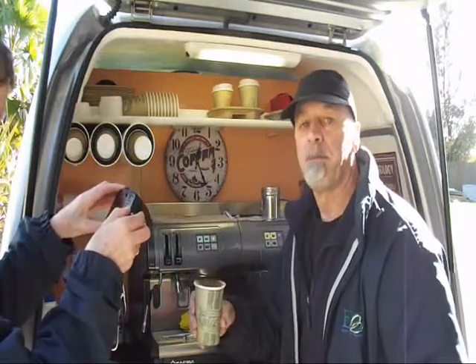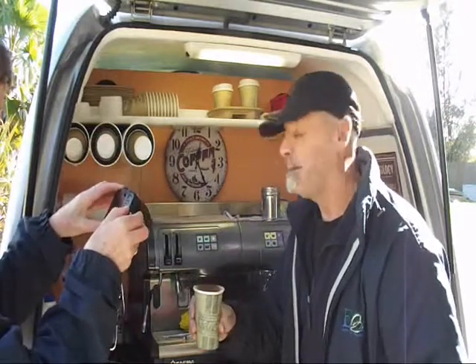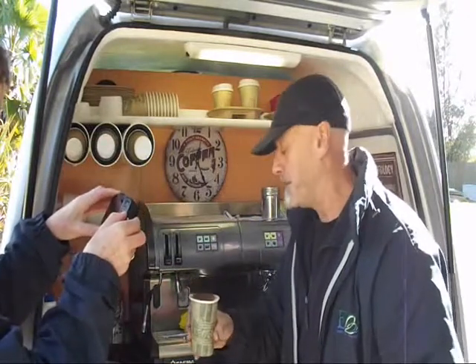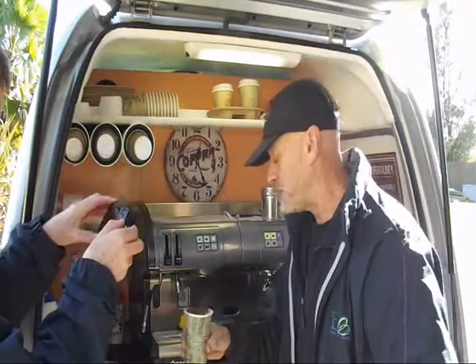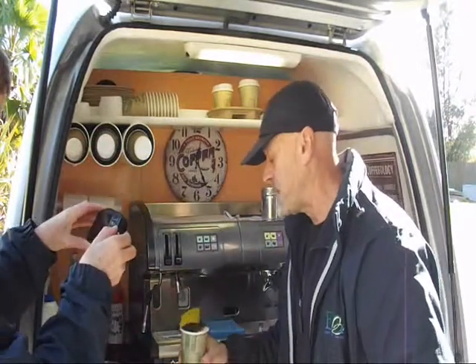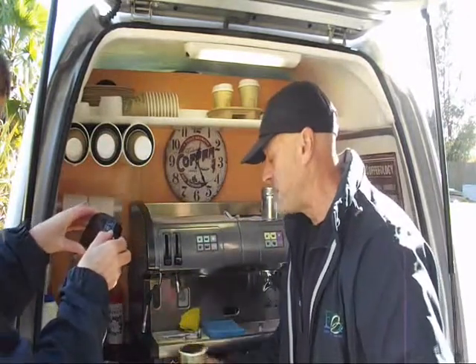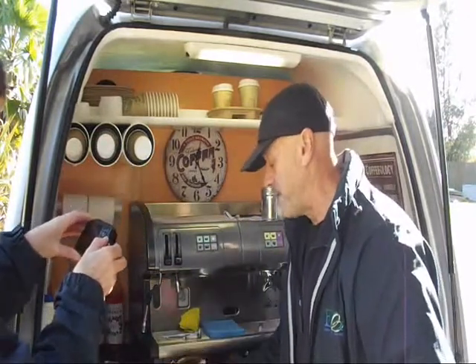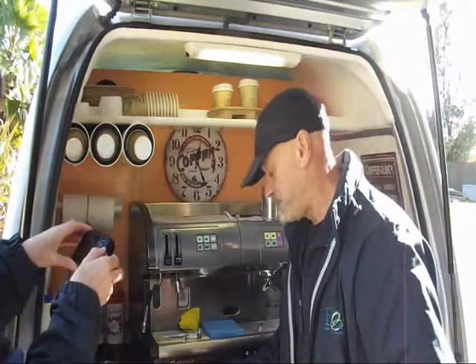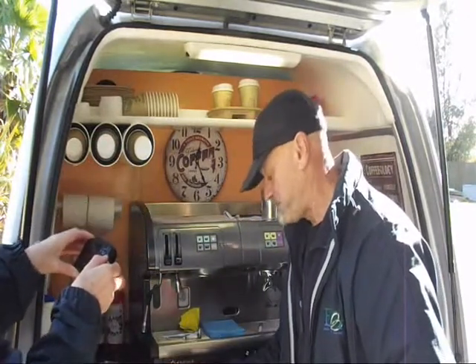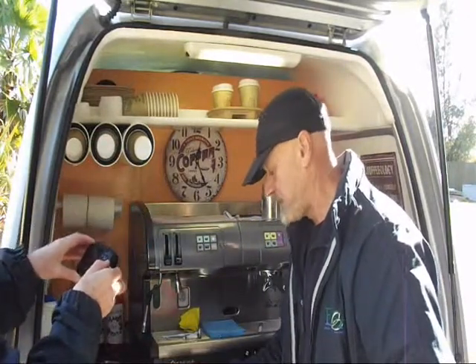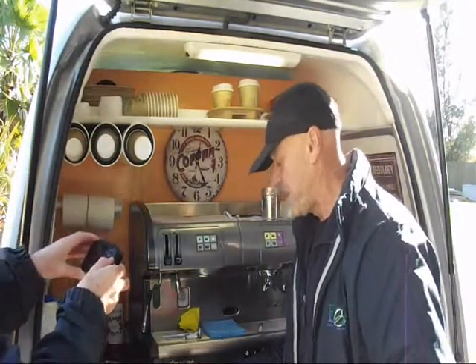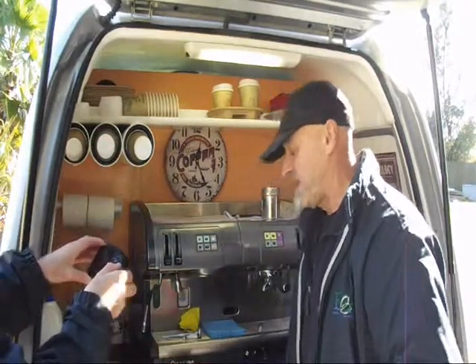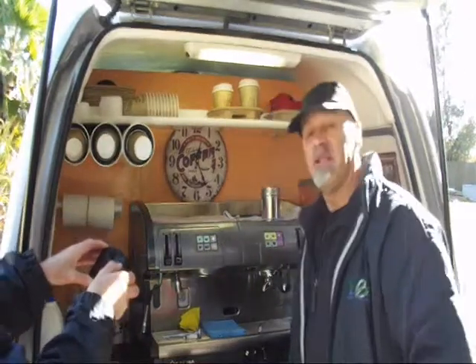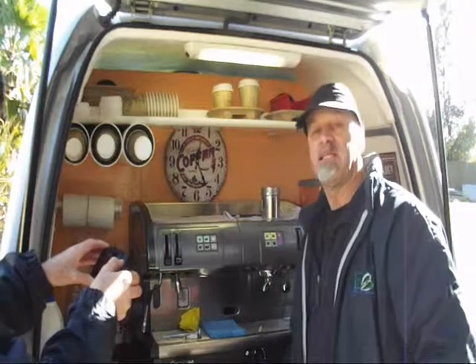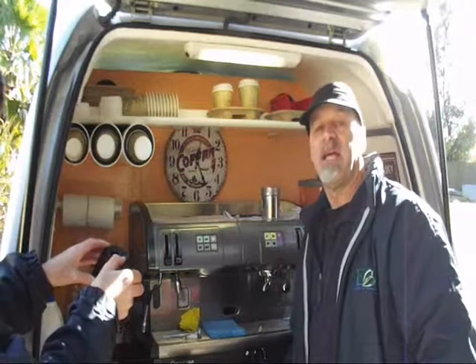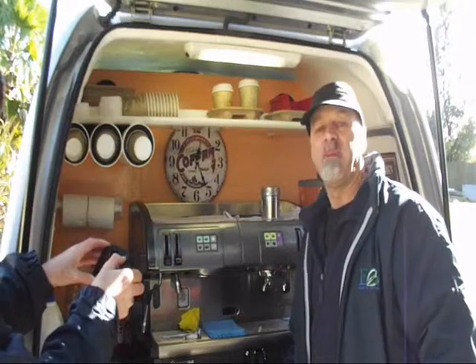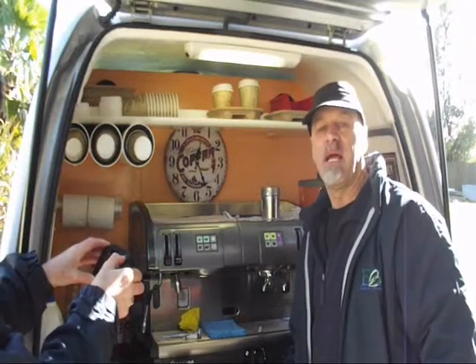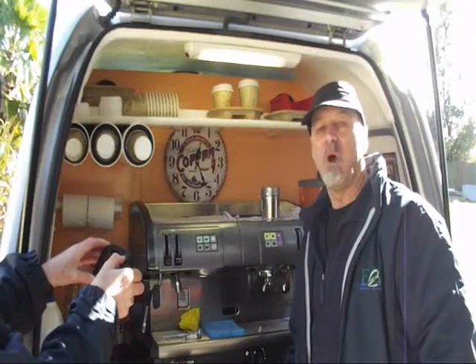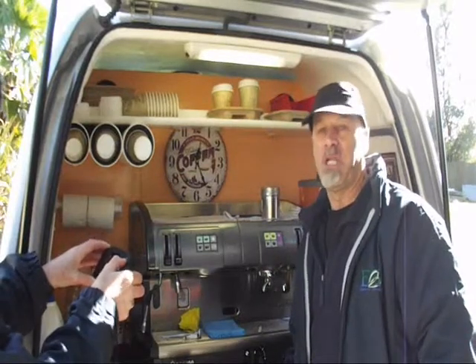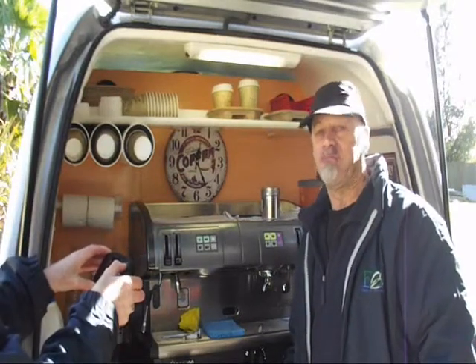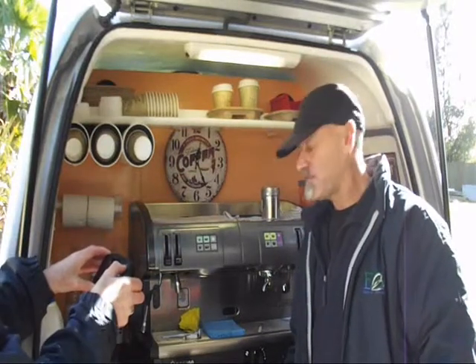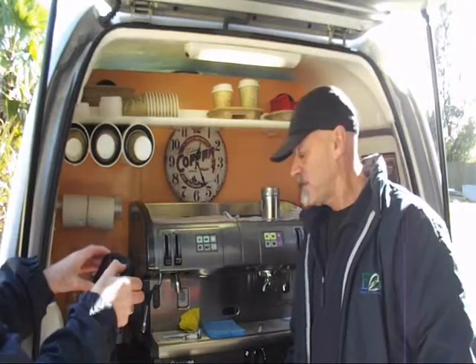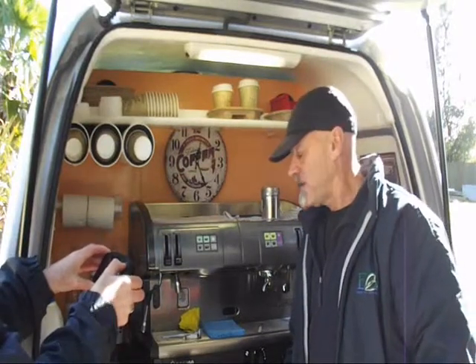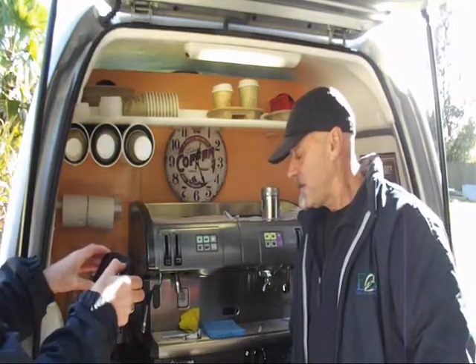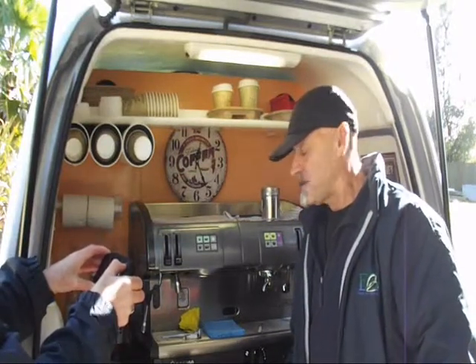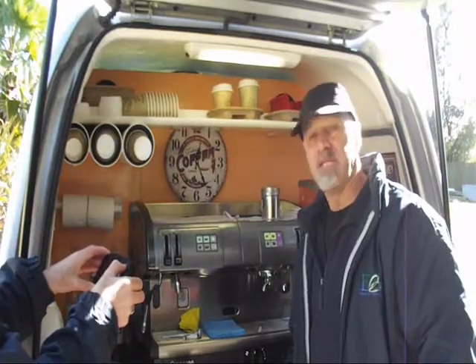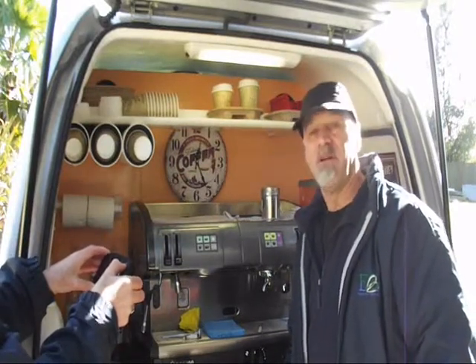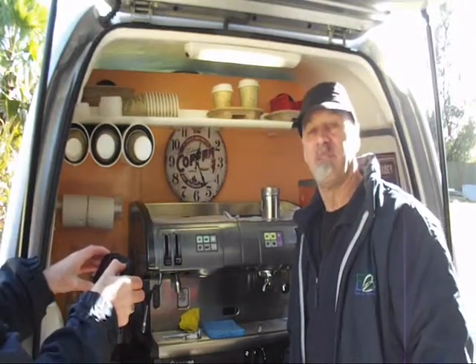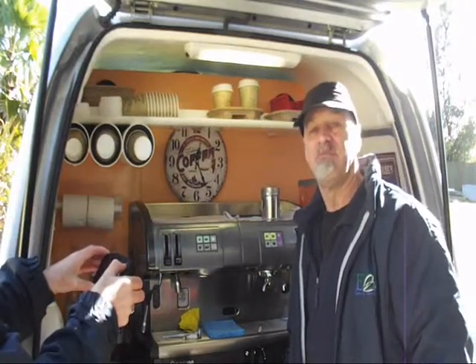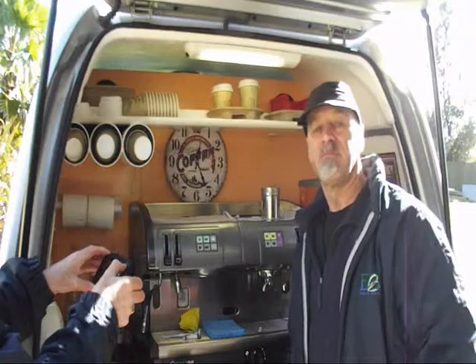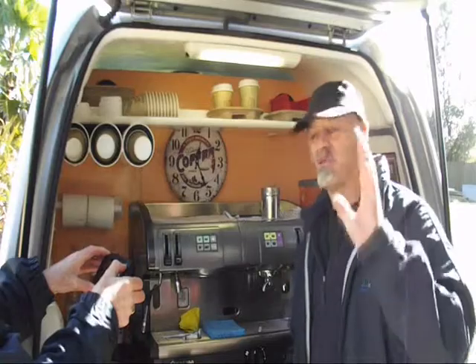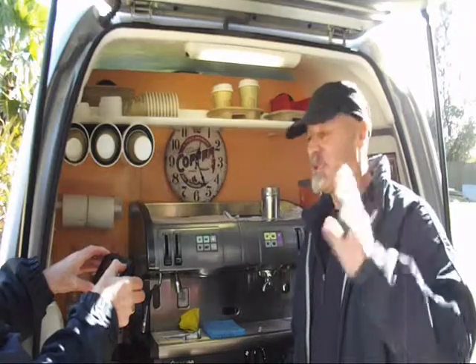Mmm mmm, yum yum. And that's how you make a mochaccino. Till next time folks, good to see you.